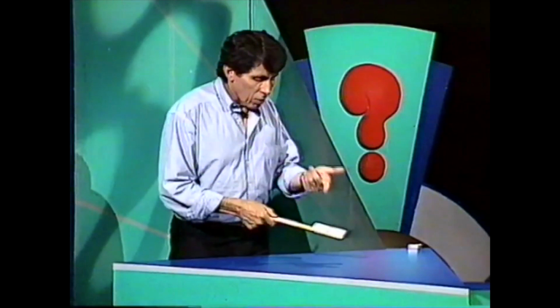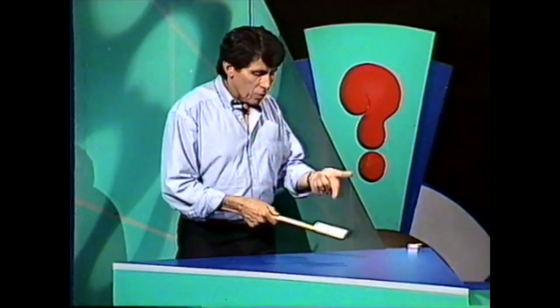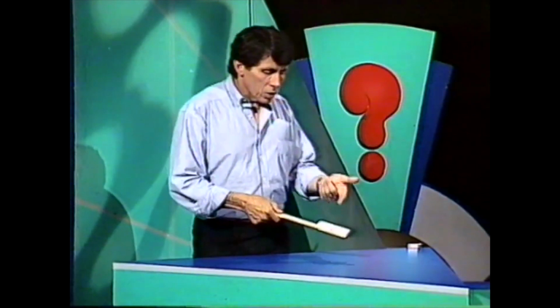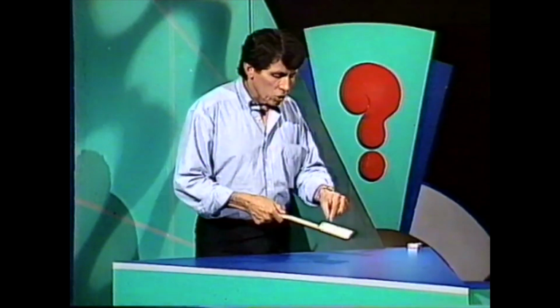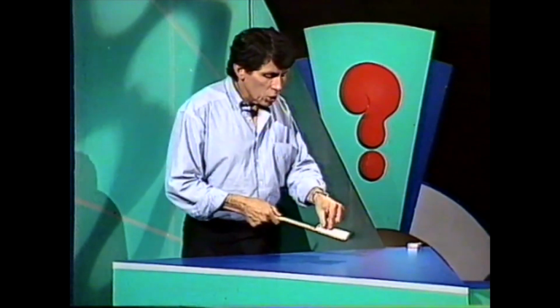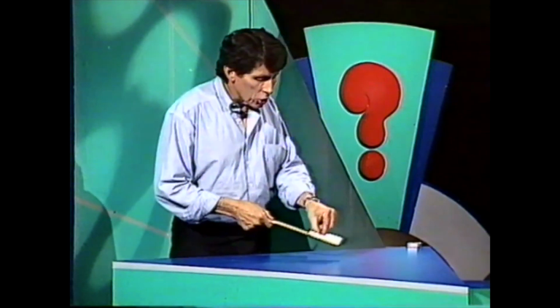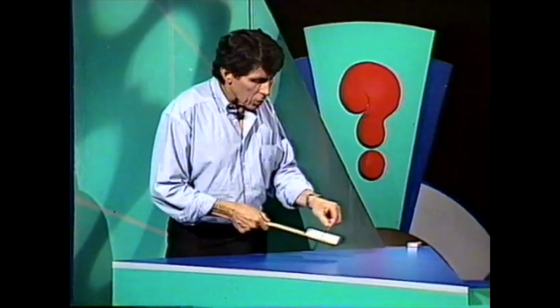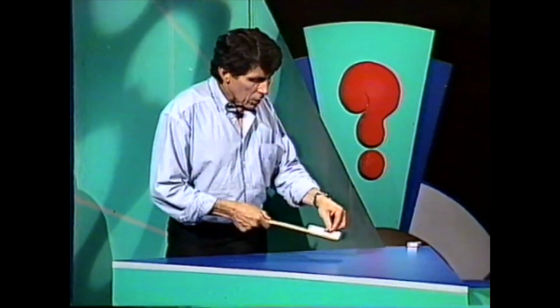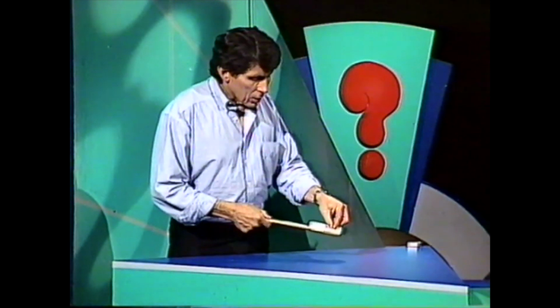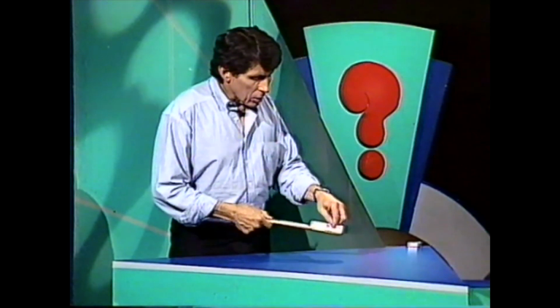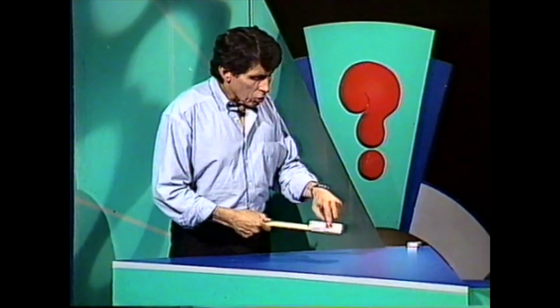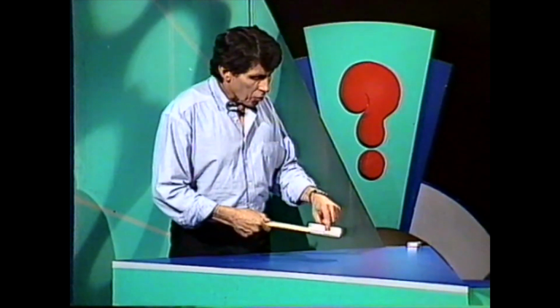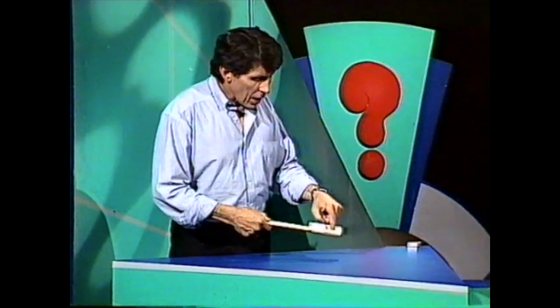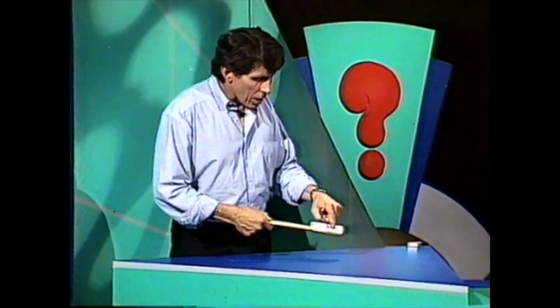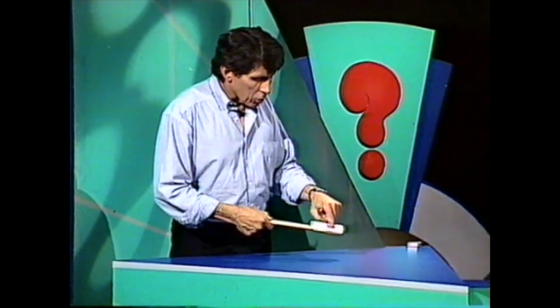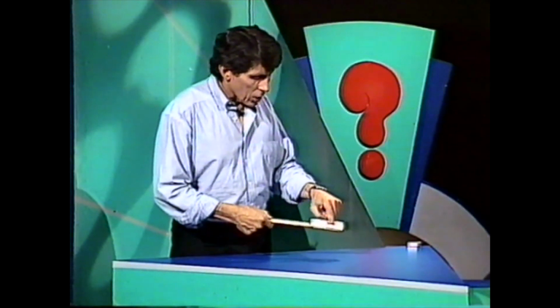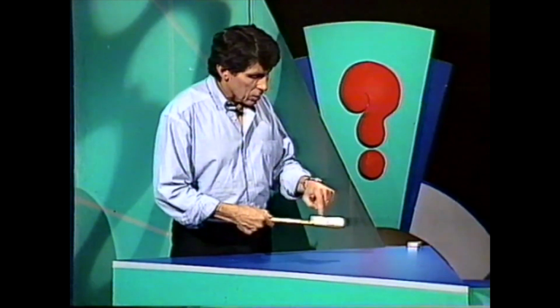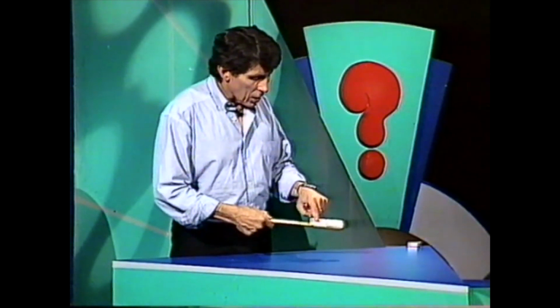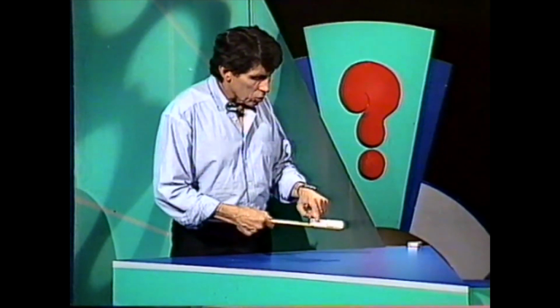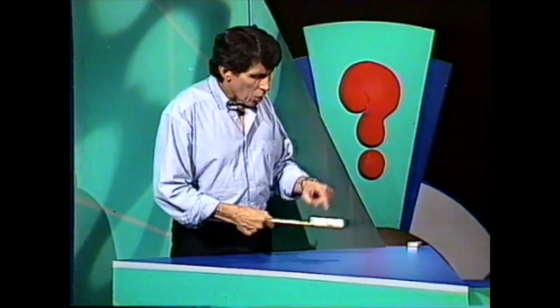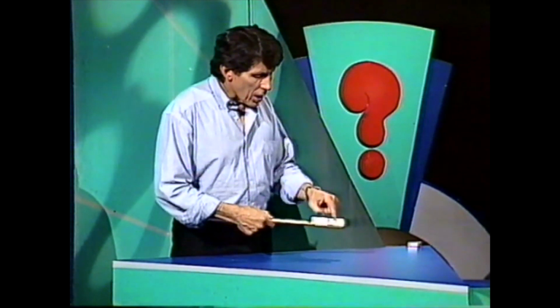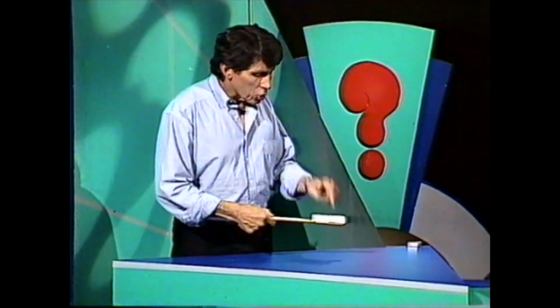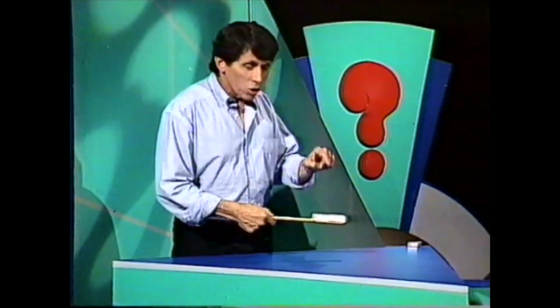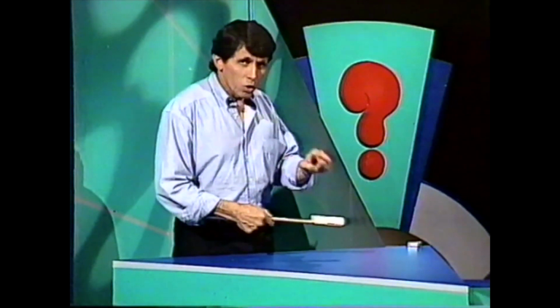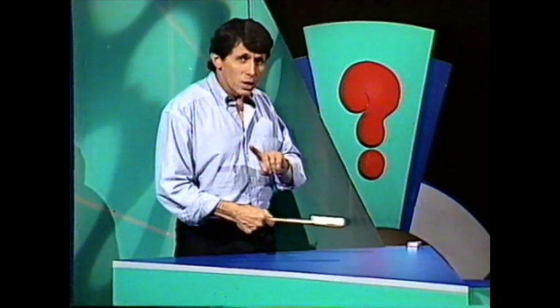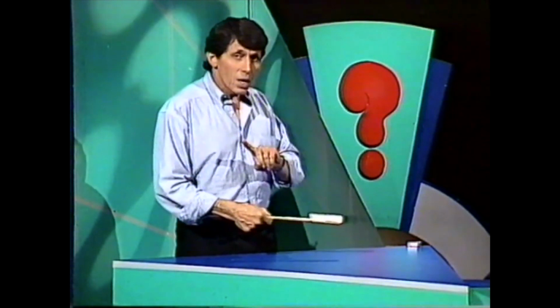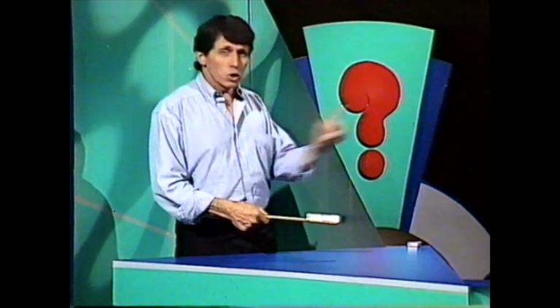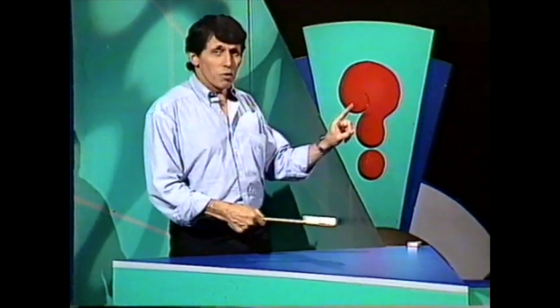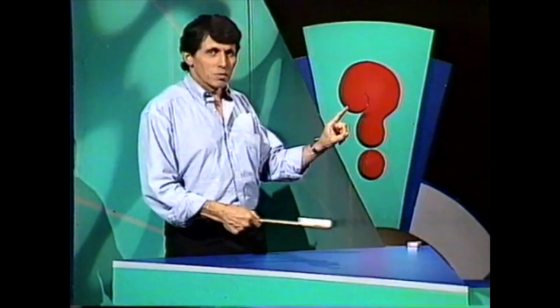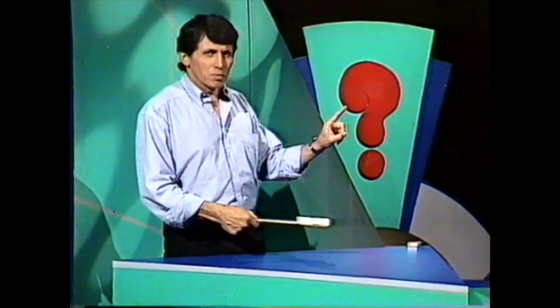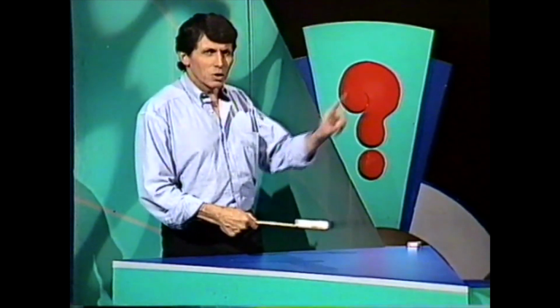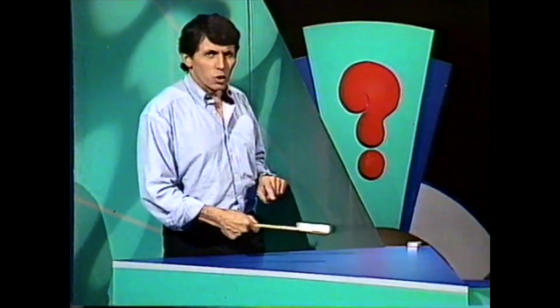However, let me tell you this. It is possible to get the coin from the end matchbox tray to the one next to it without tossing the coin in the air whatsoever. How can you do it?